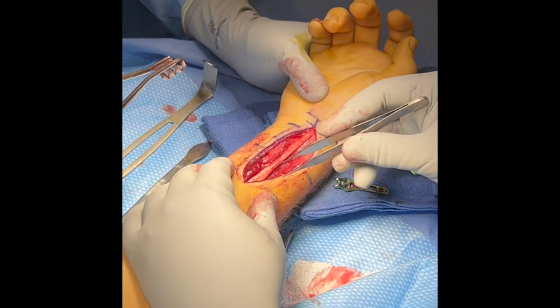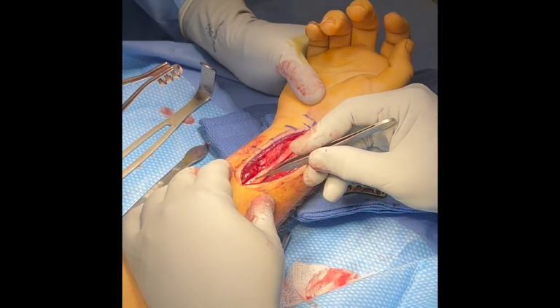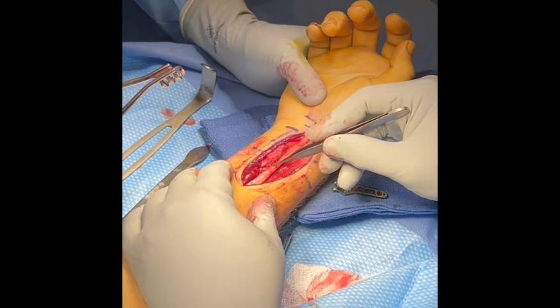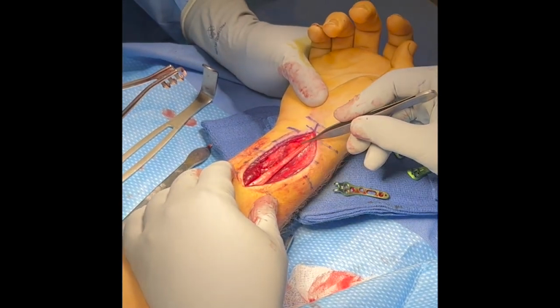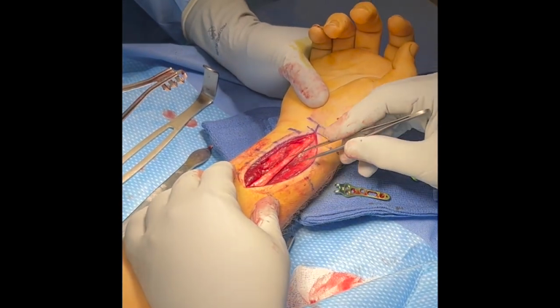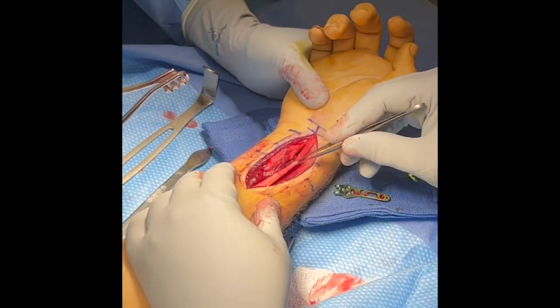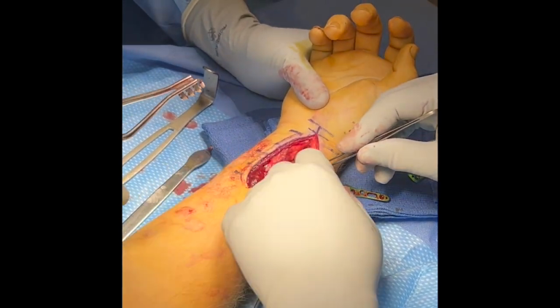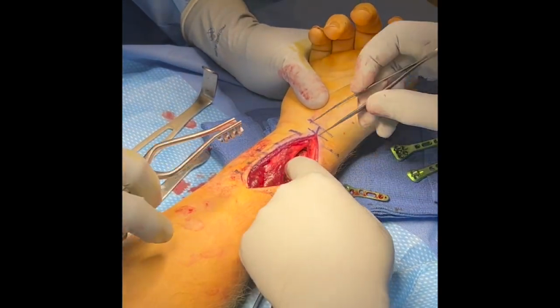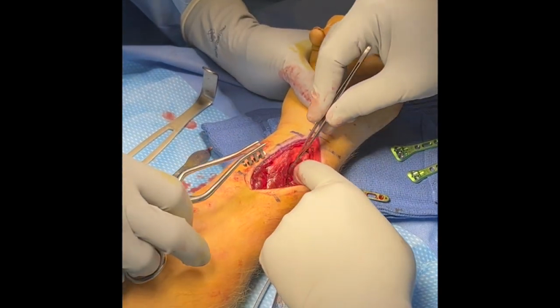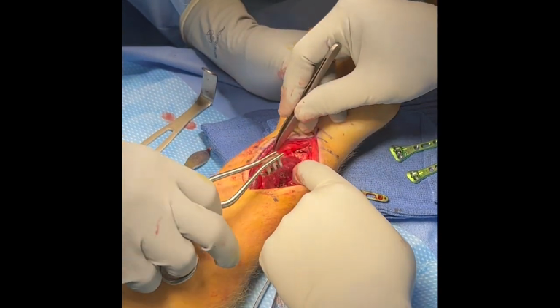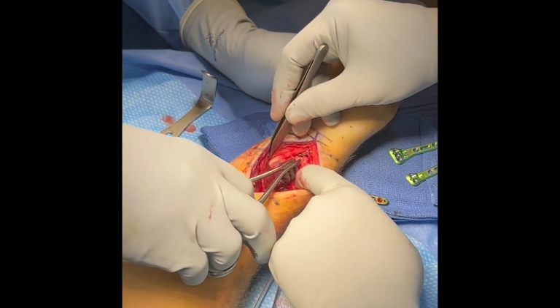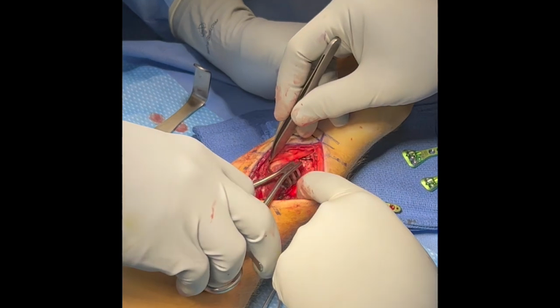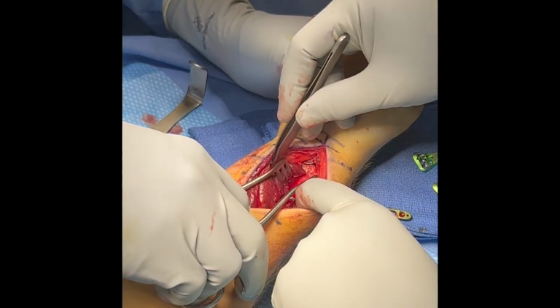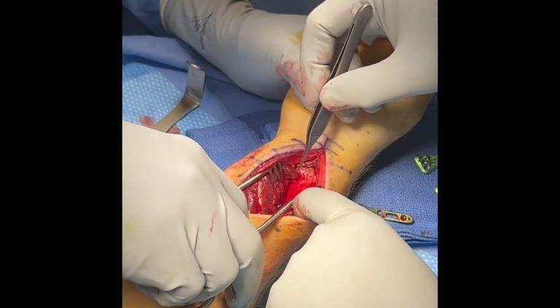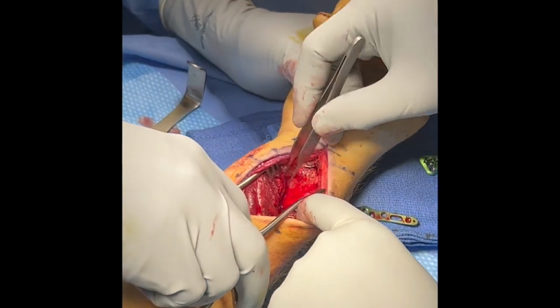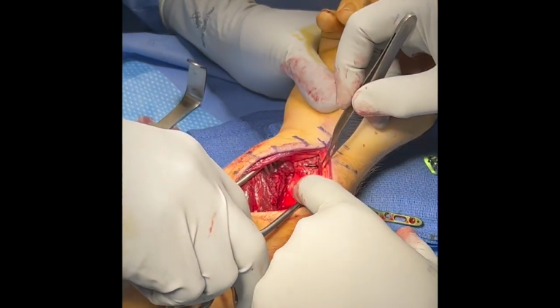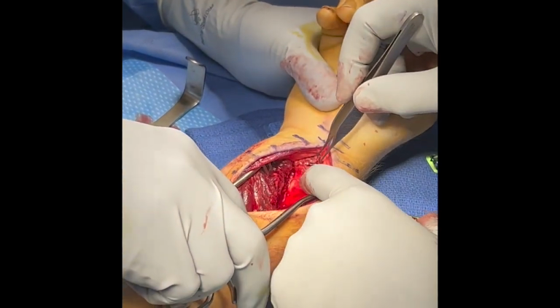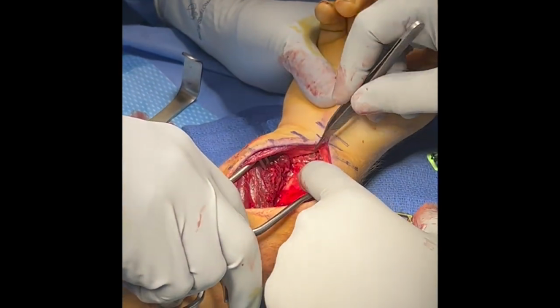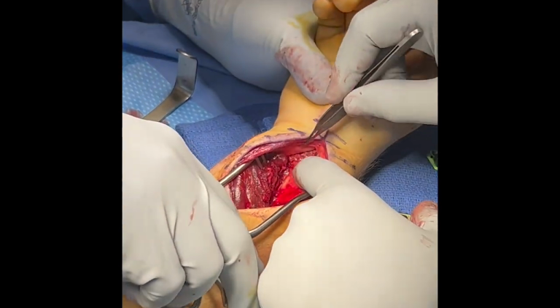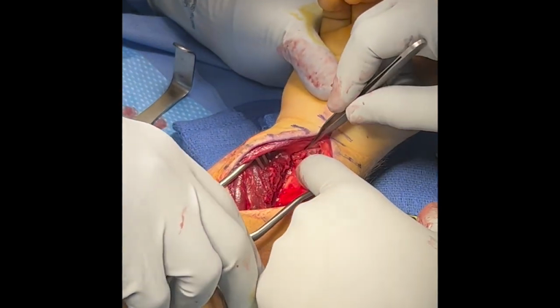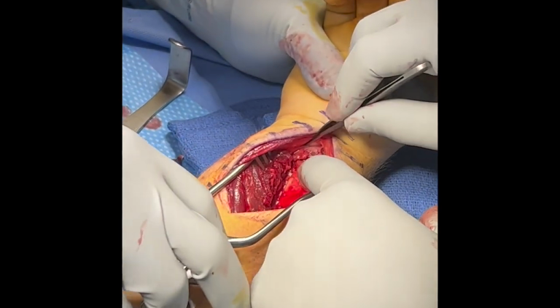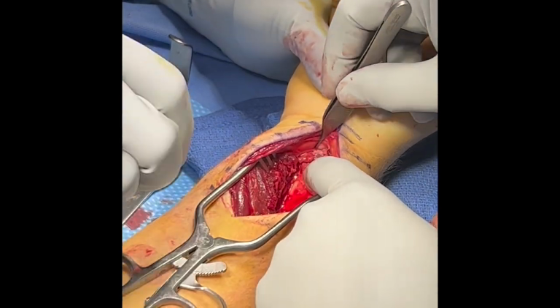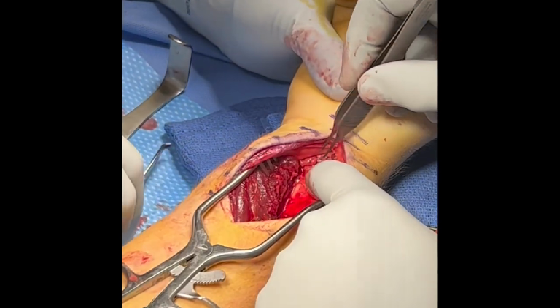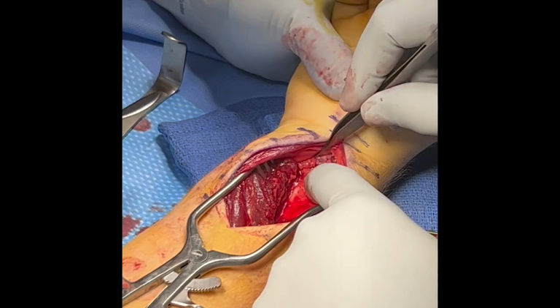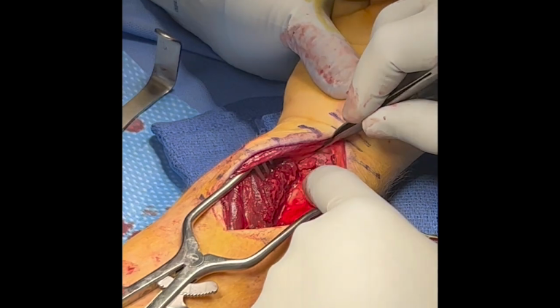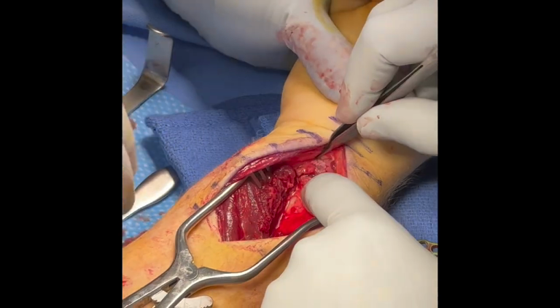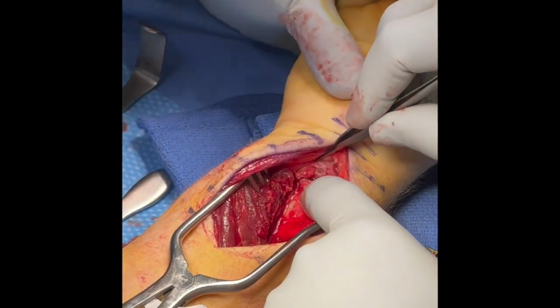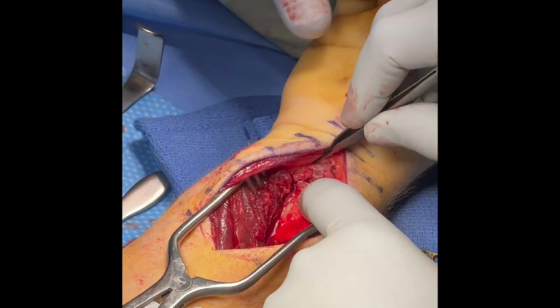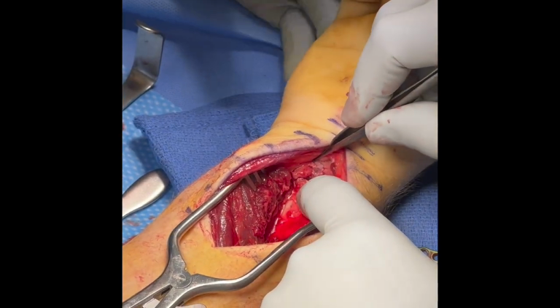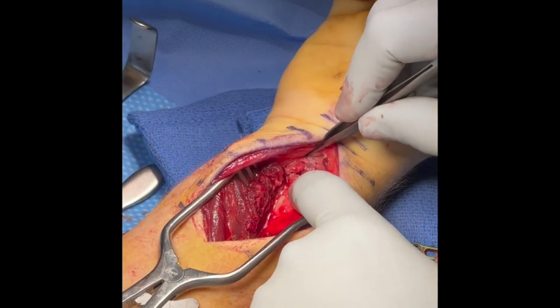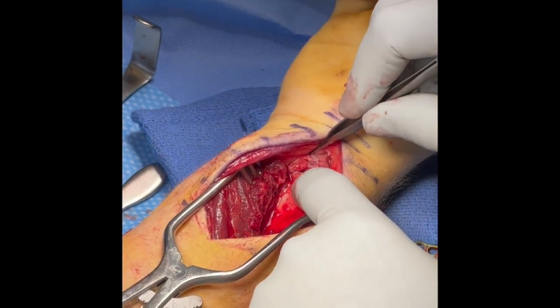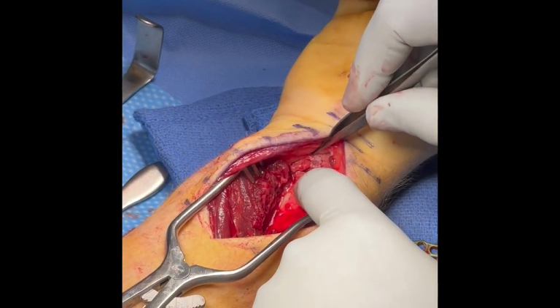A standard approach is made to the distal radius. The flexor carpi radialis is retracted radially, the flexor pollicis longus is retracted ulnarly, and the pronator quadratus is released, exposing the very distal intra-articular fracture.